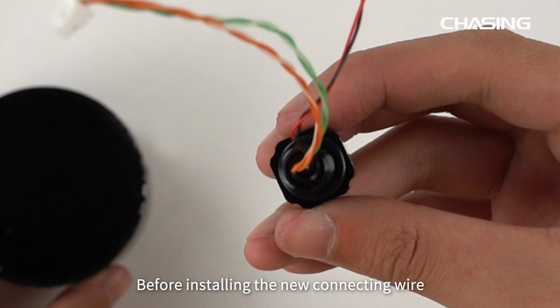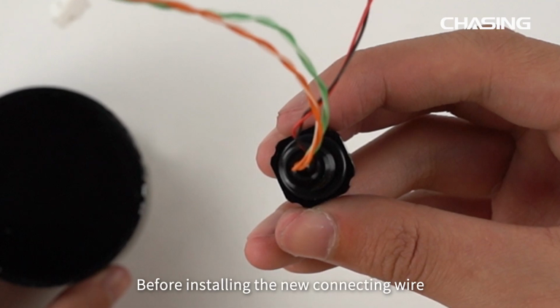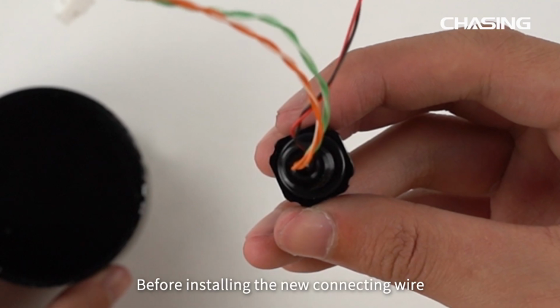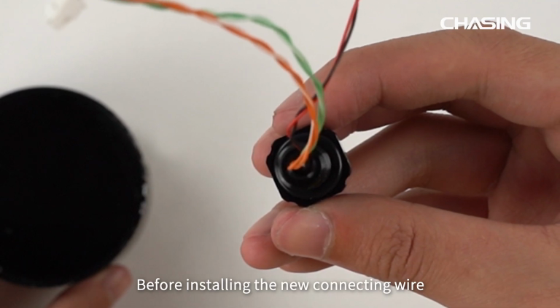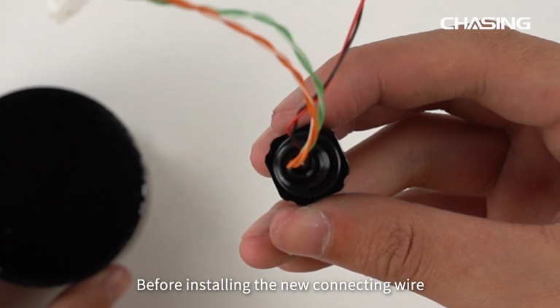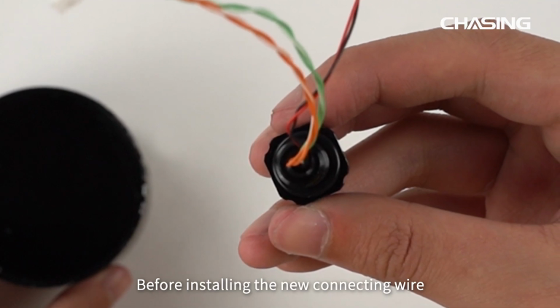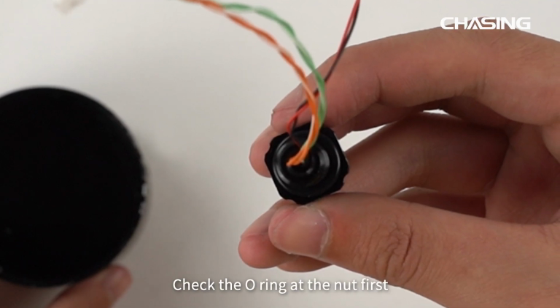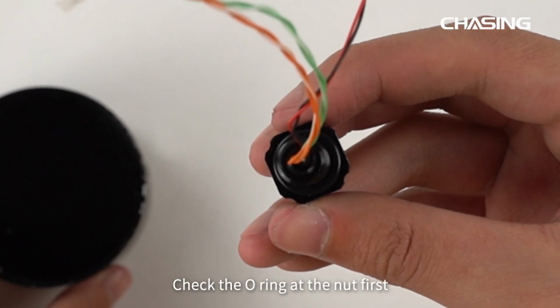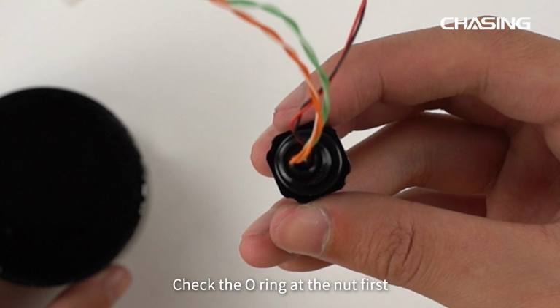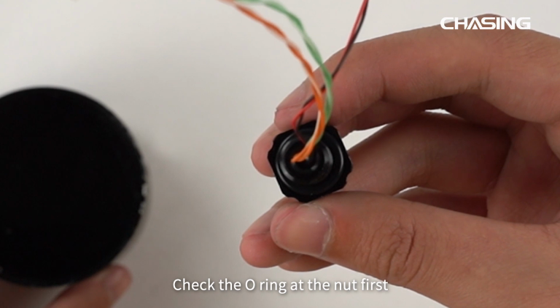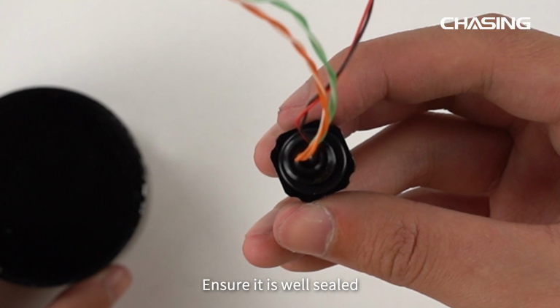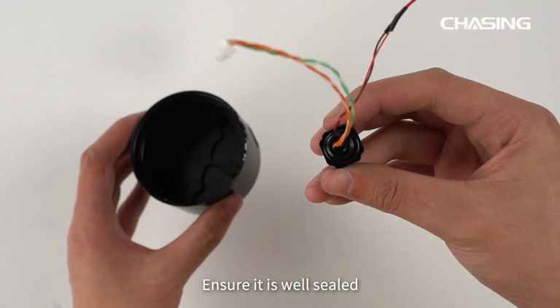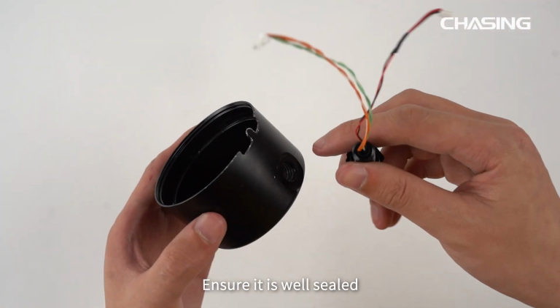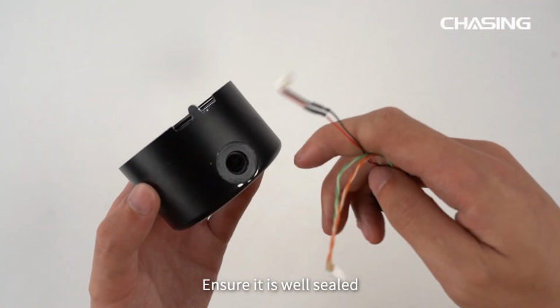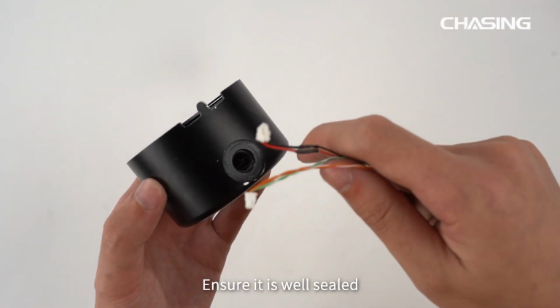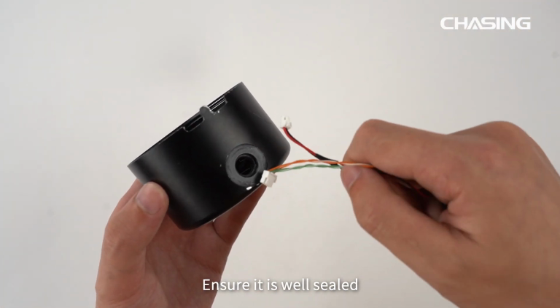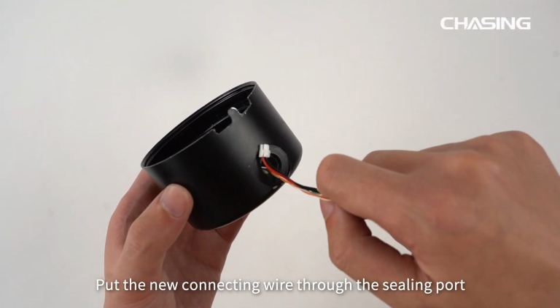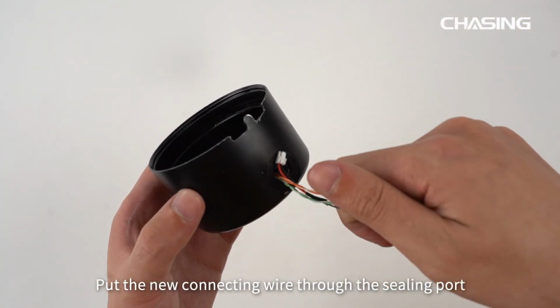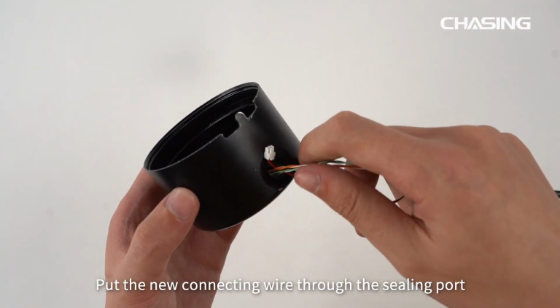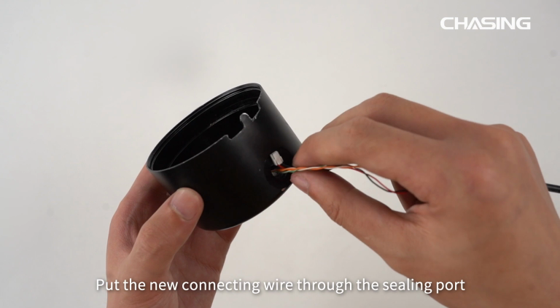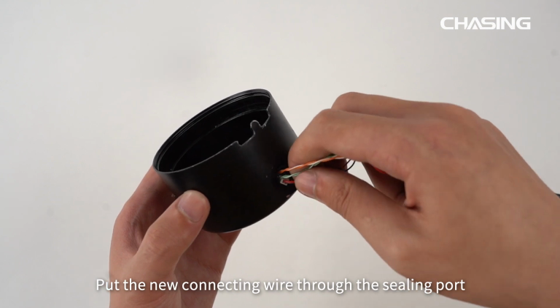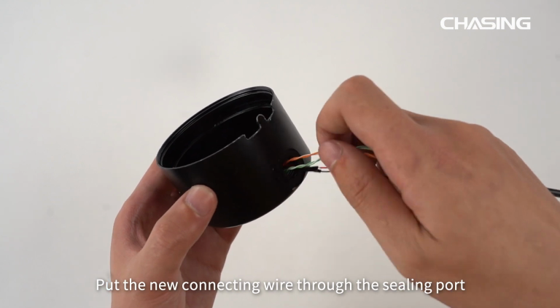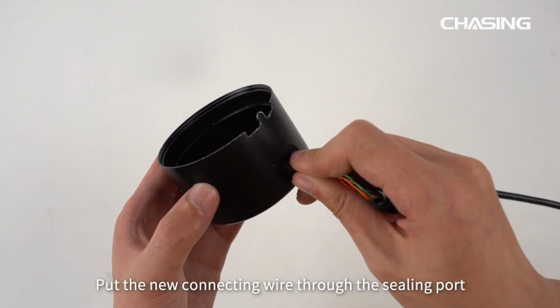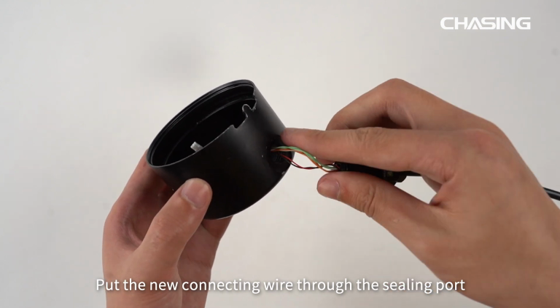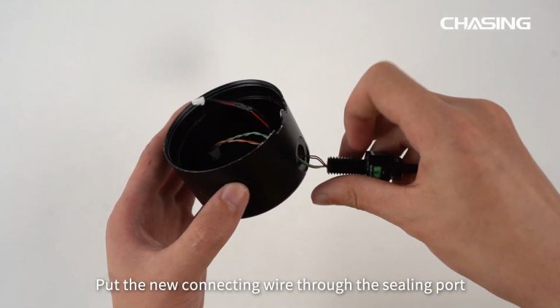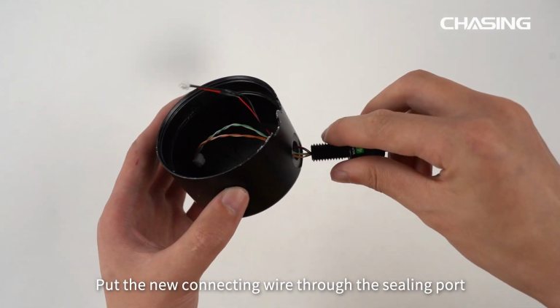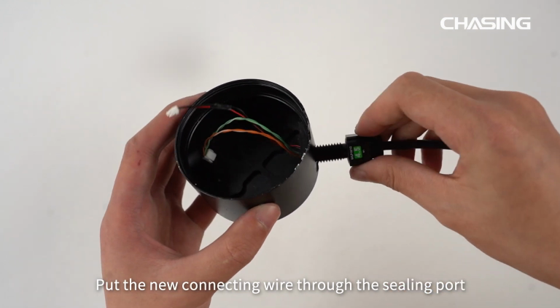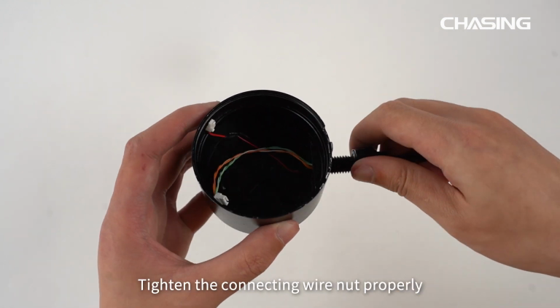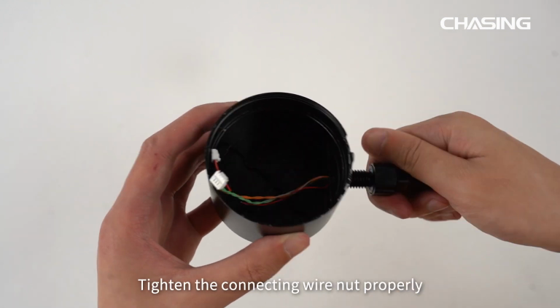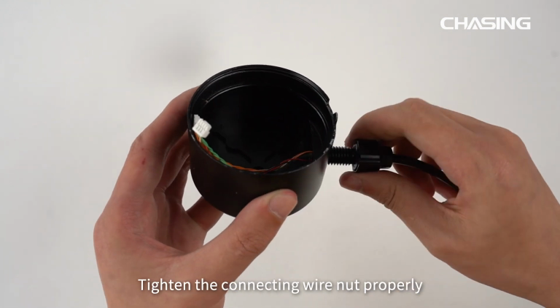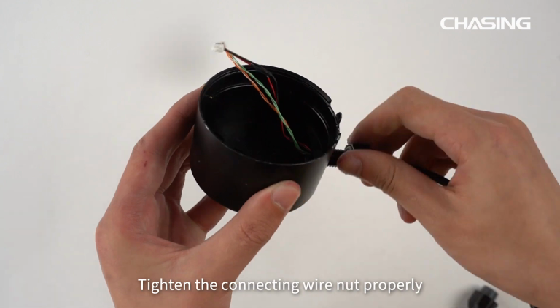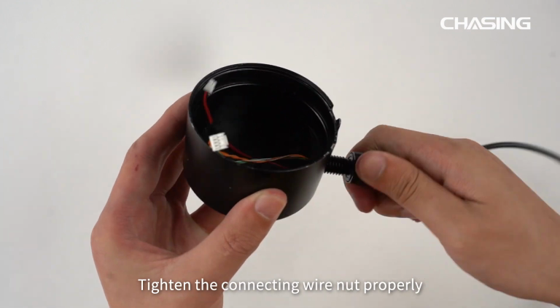Before installing the new connecting wire, check the O-ring at the nut first. Ensure it is well sealed. Then put the new connecting wire through the sealing port and tighten the connecting wire nut properly.